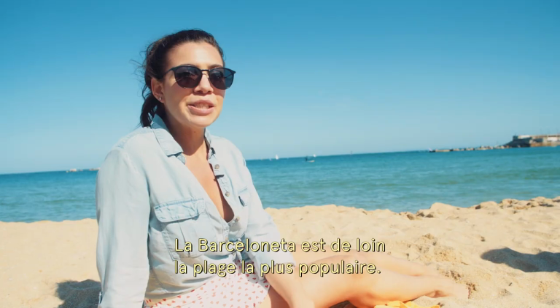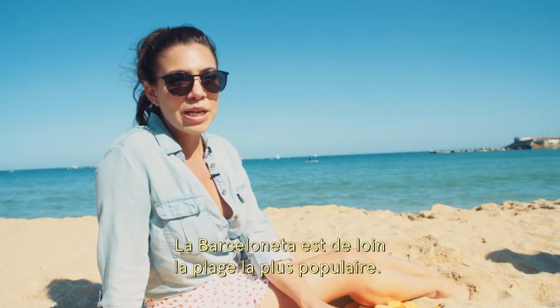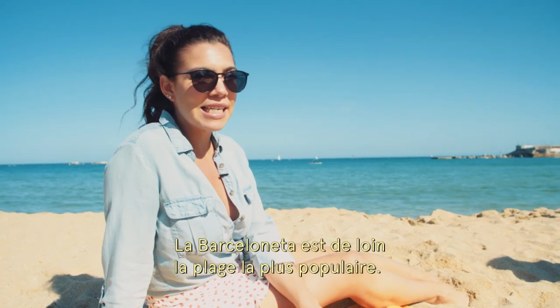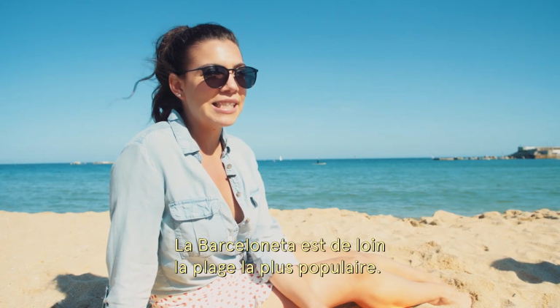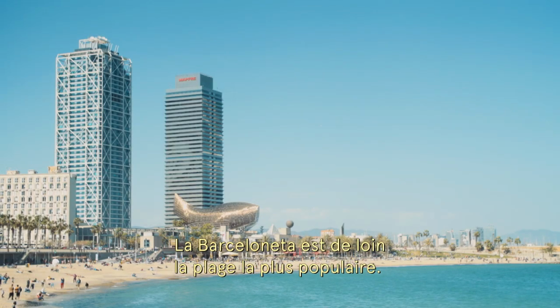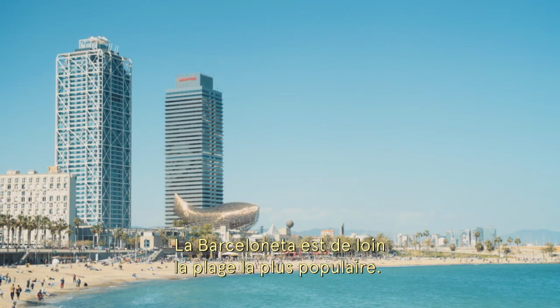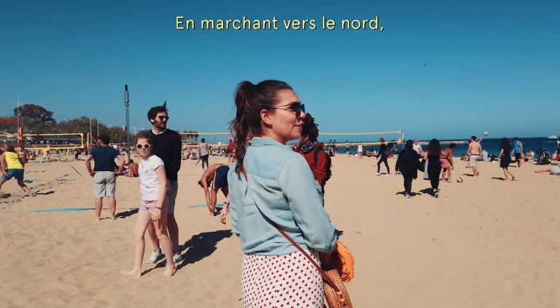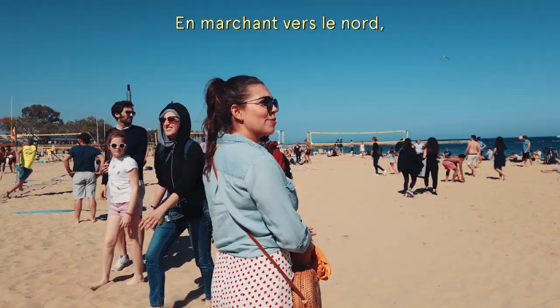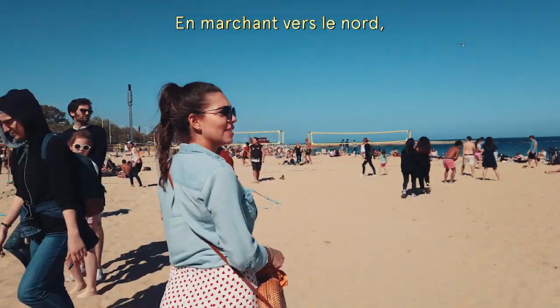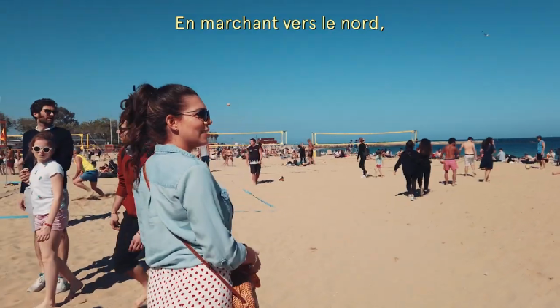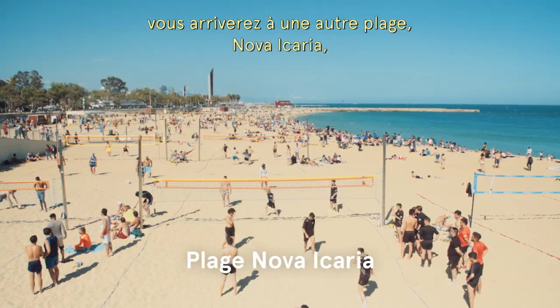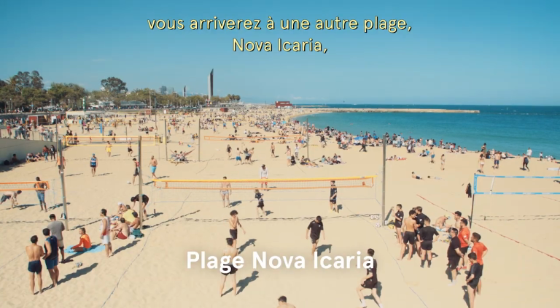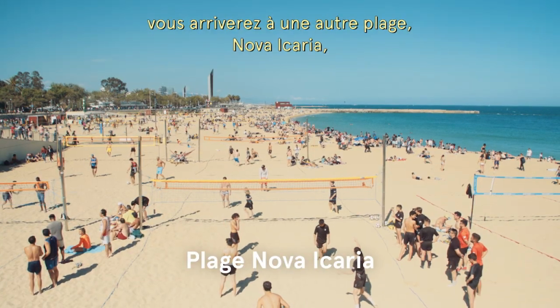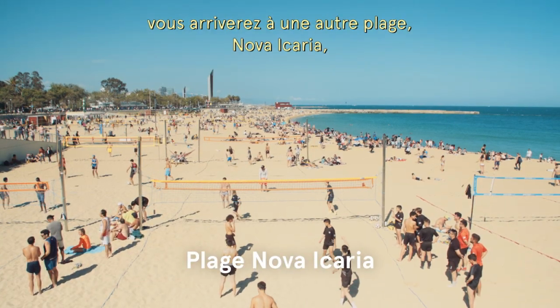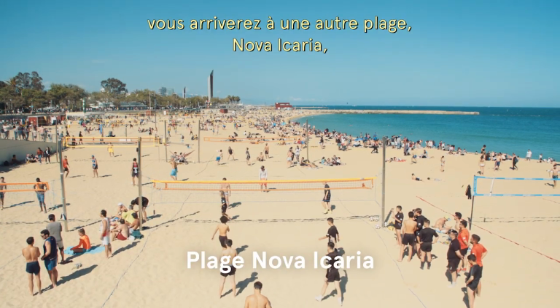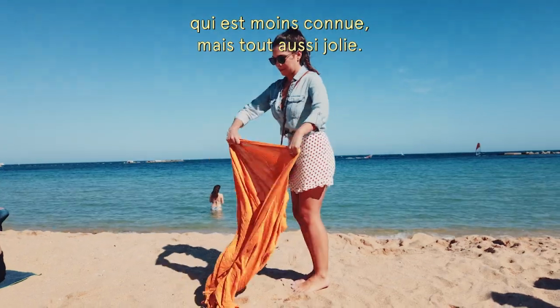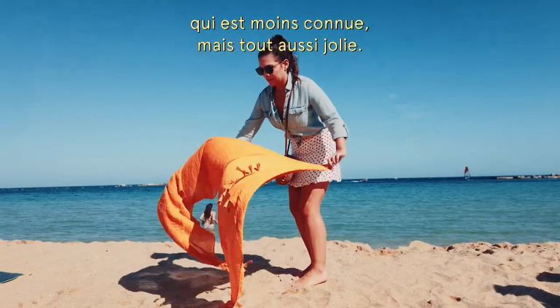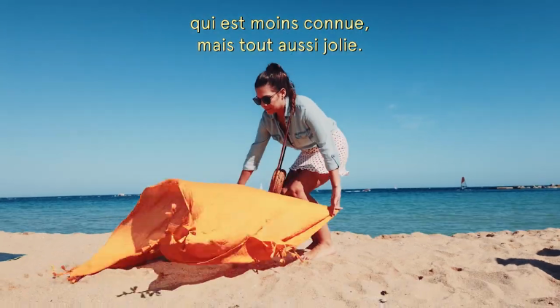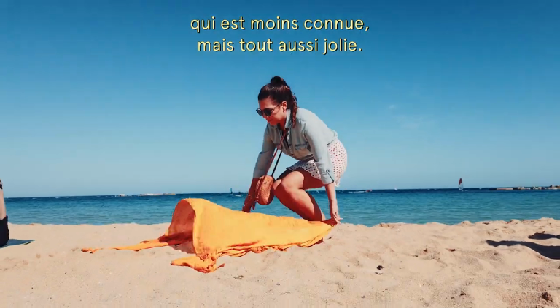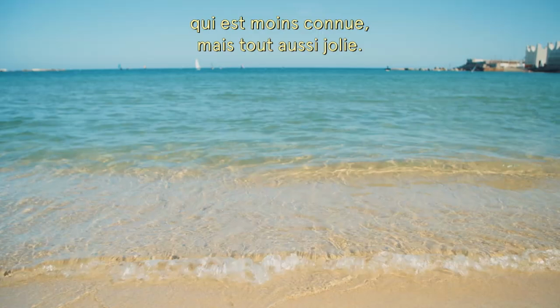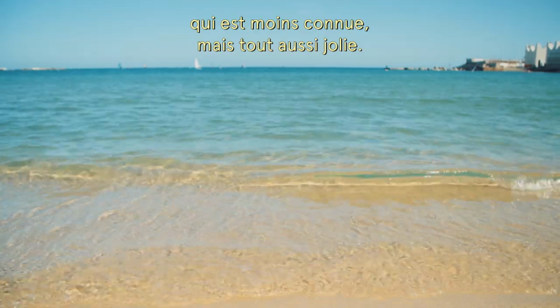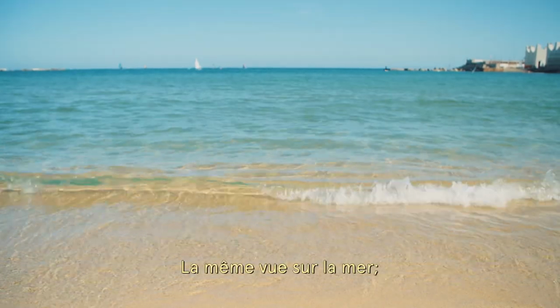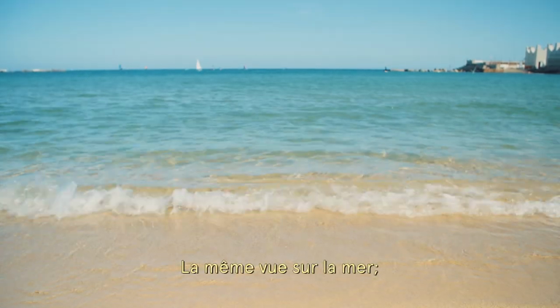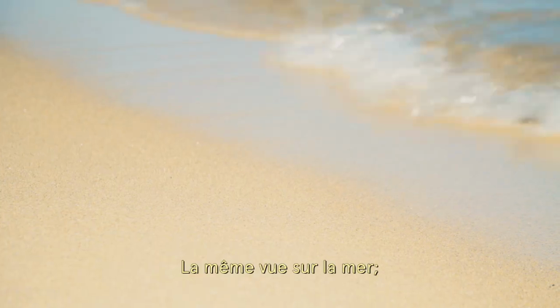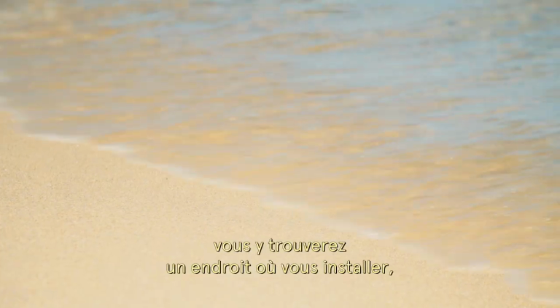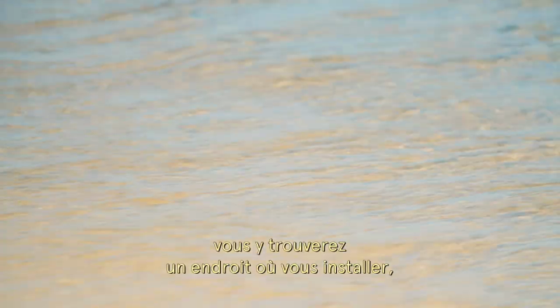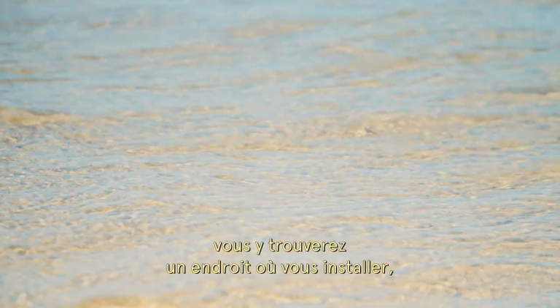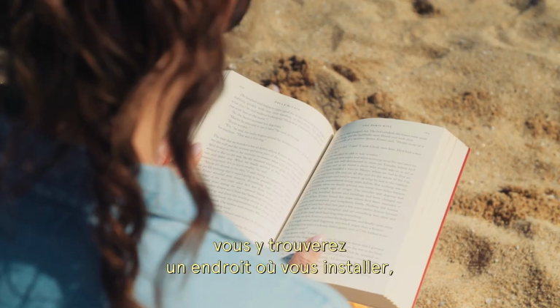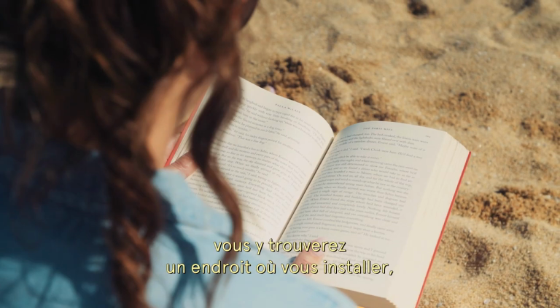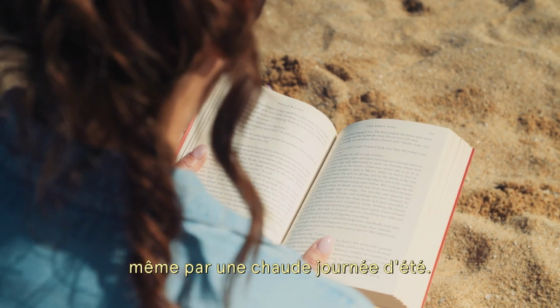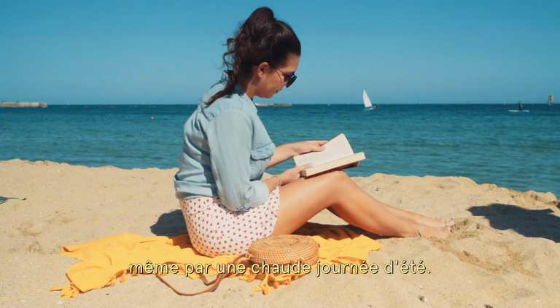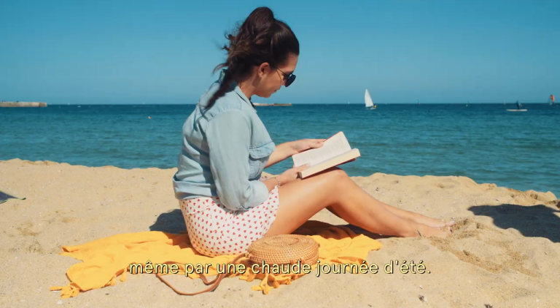The Barceloneta is easily the most popular beach. But if you just keep walking up north, you'll find Nova Icaria, which is another beach that is less well known but just as beautiful. Same views of the water, and you're likely to find a spot there even on a busy hot summer day.